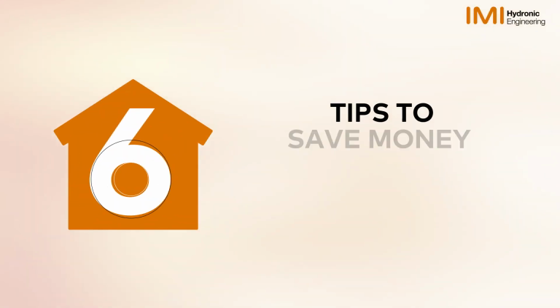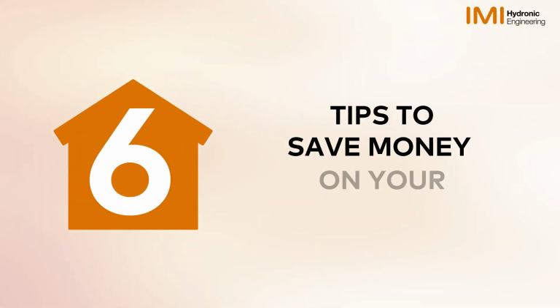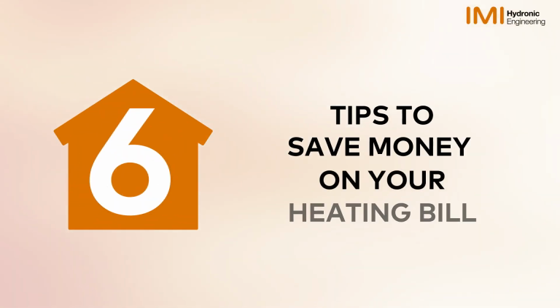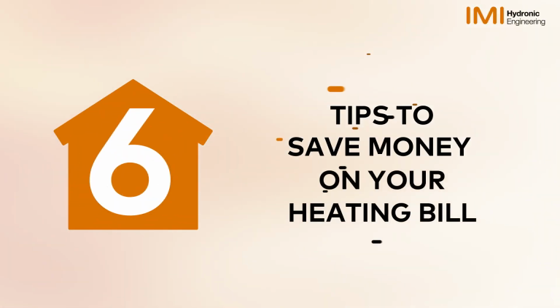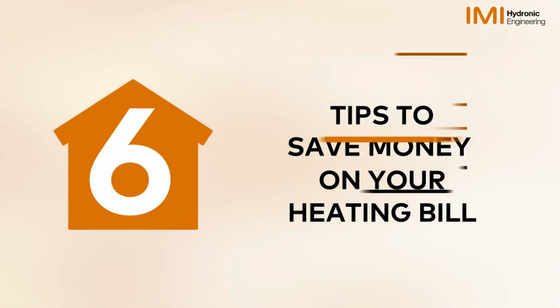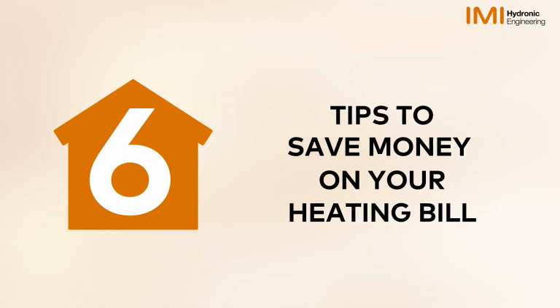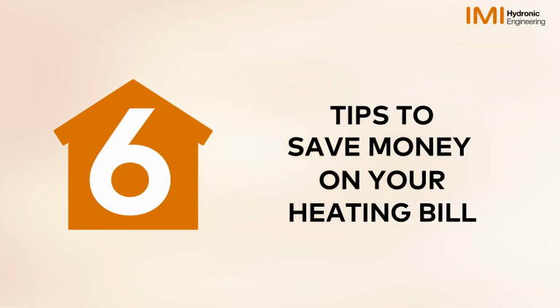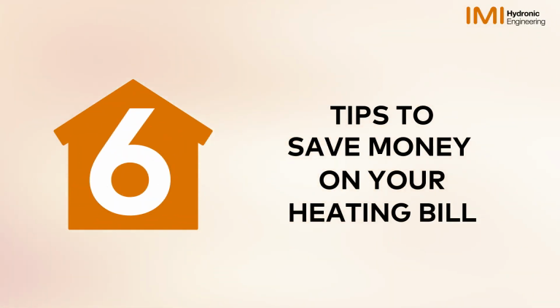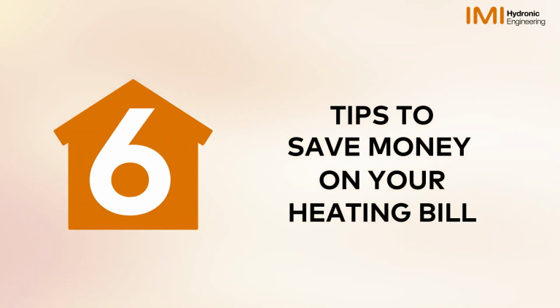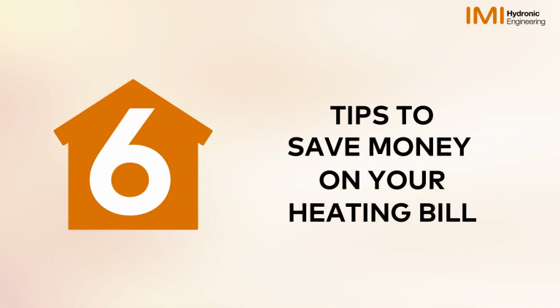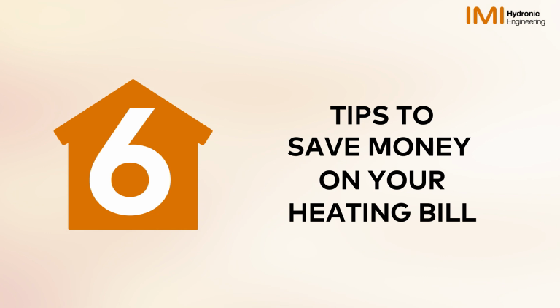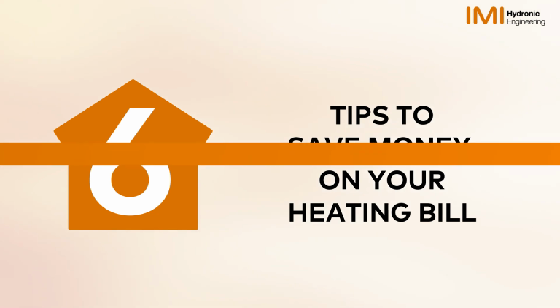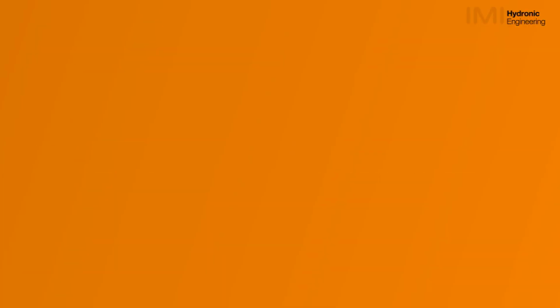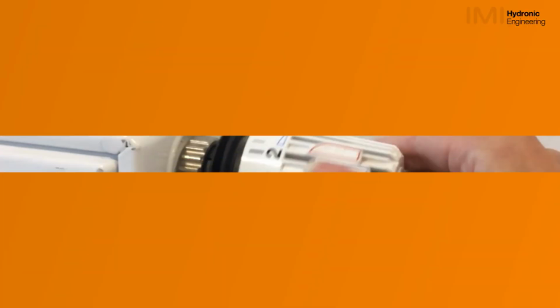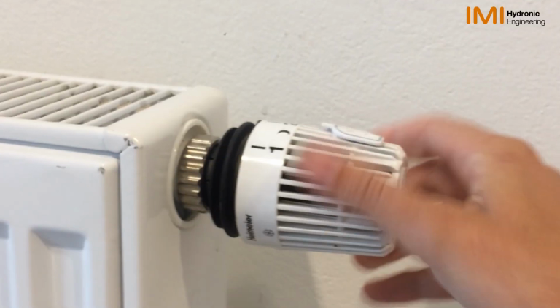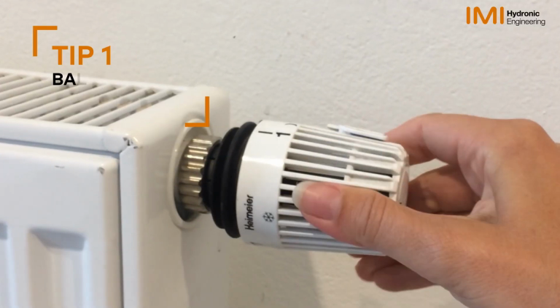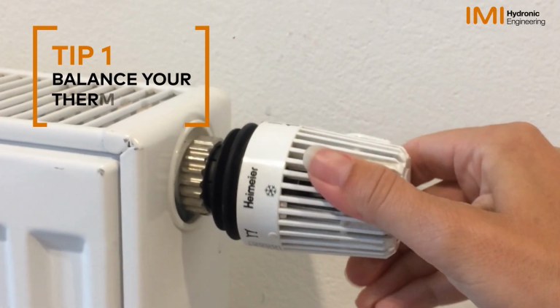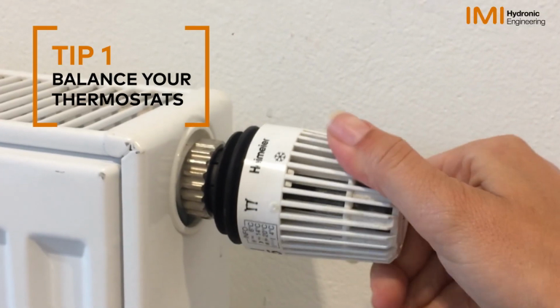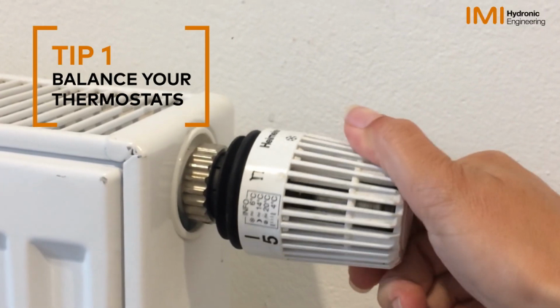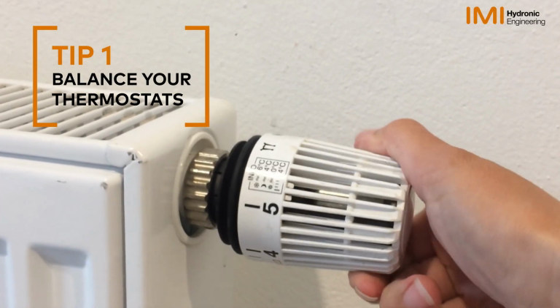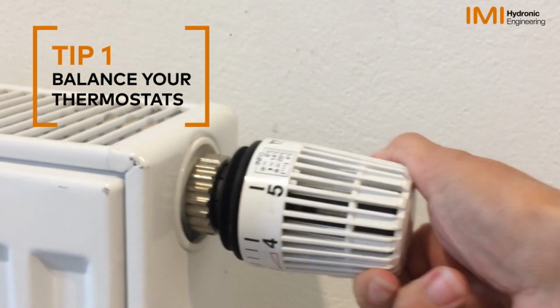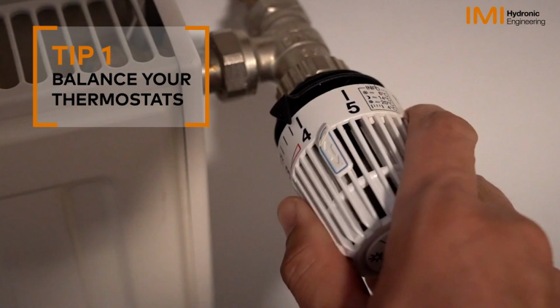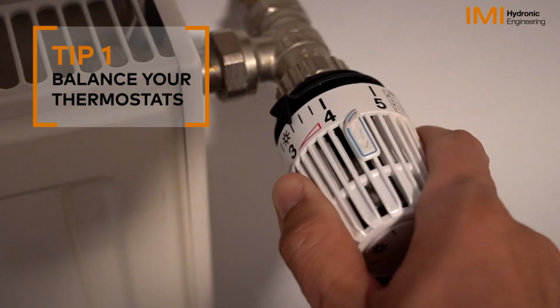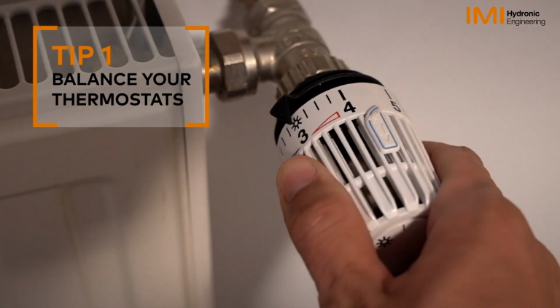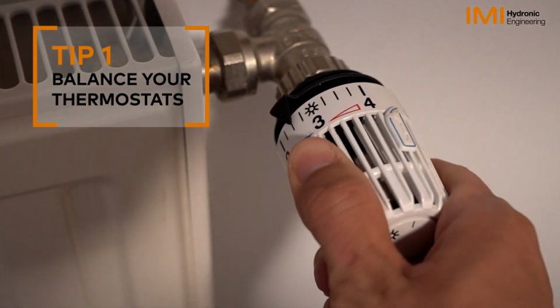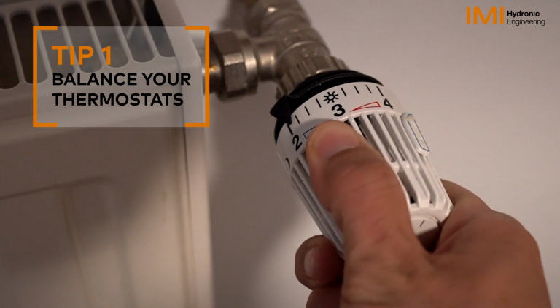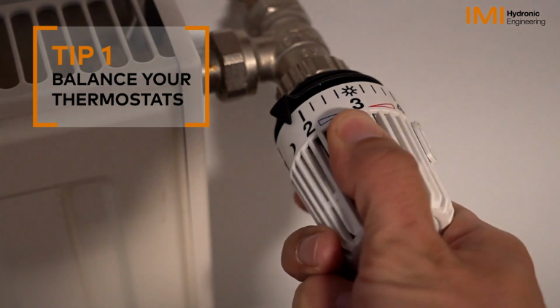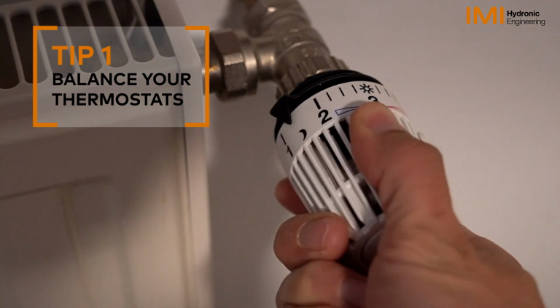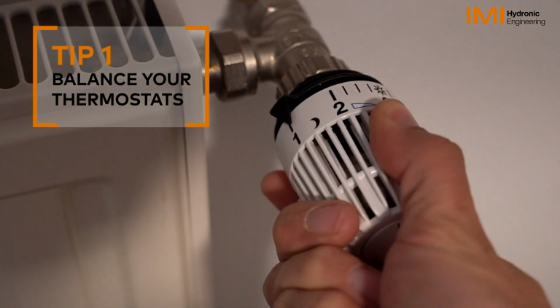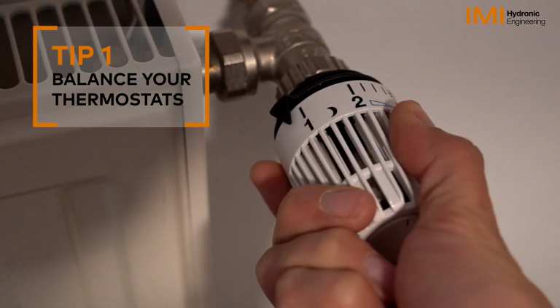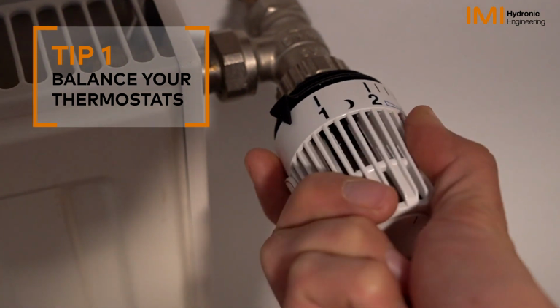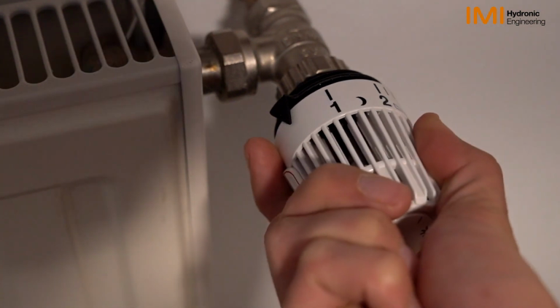These six tips will help you reduce your energy bills. Balance your thermostats: set indoor thermostats or radiator heads in the same room to the same value.